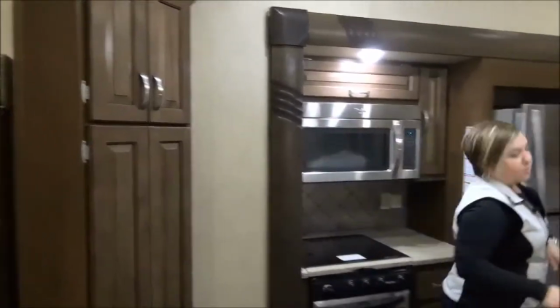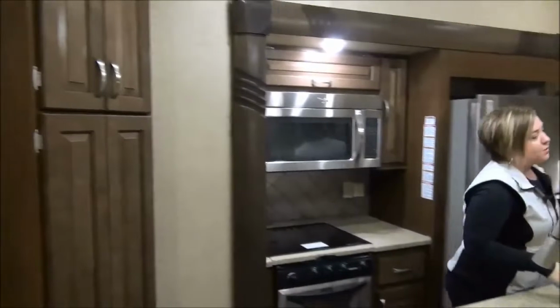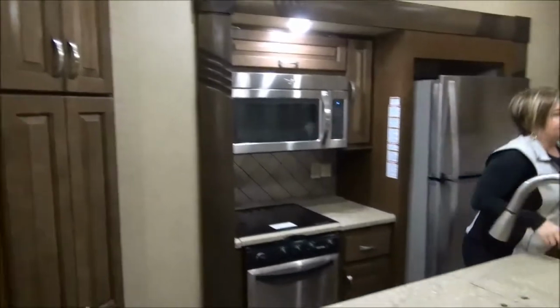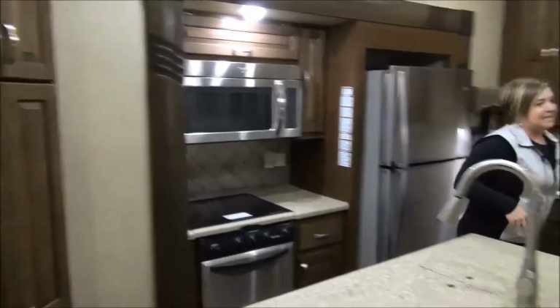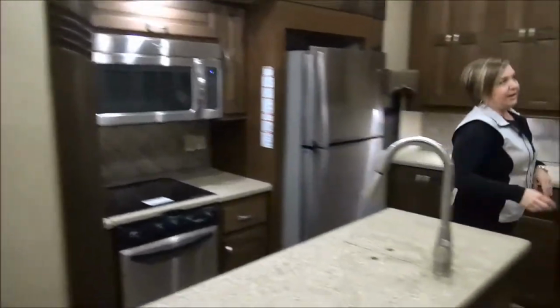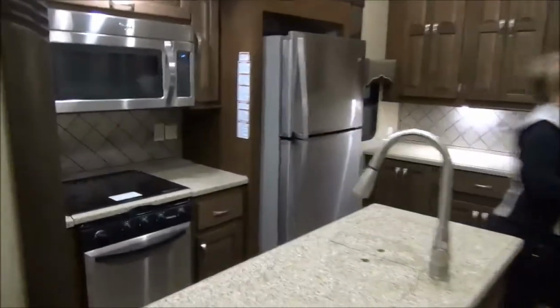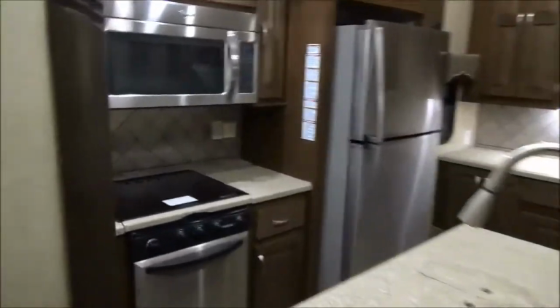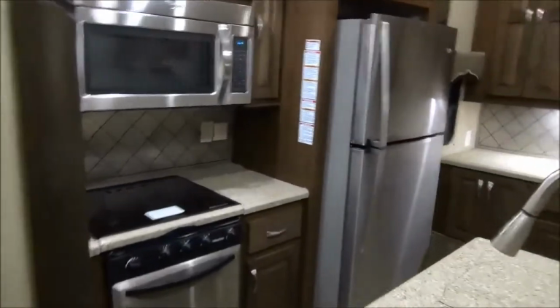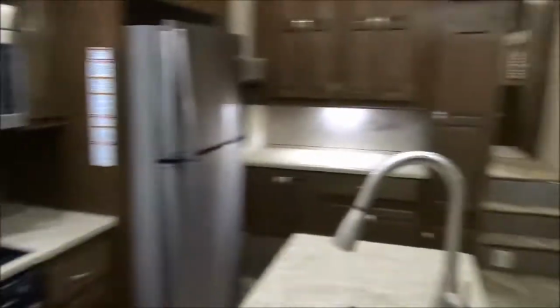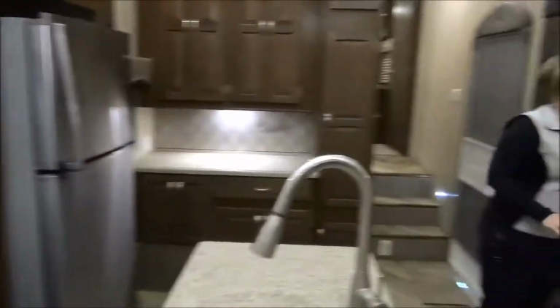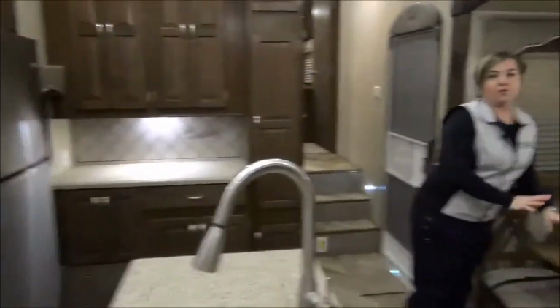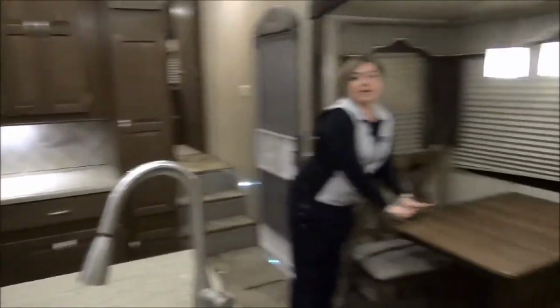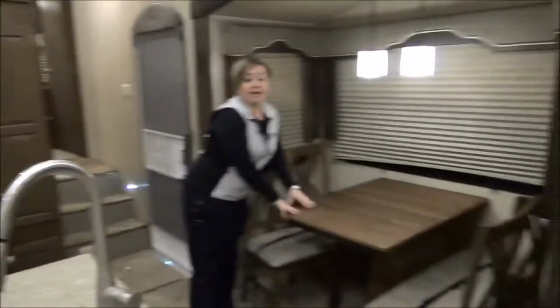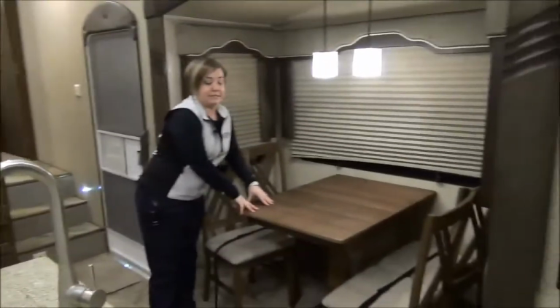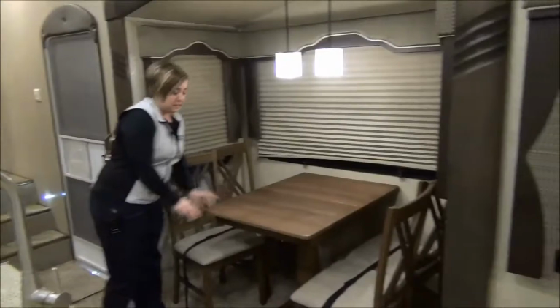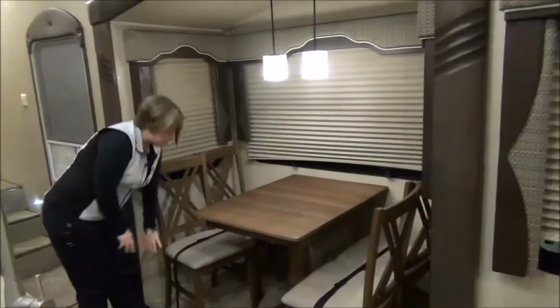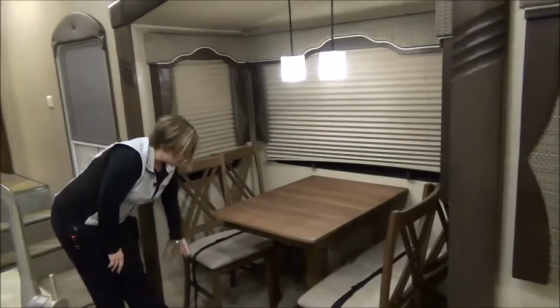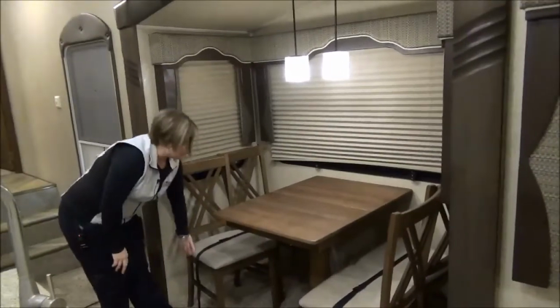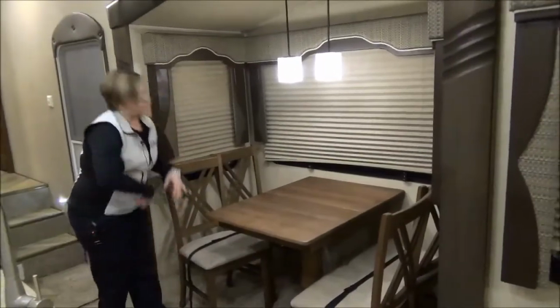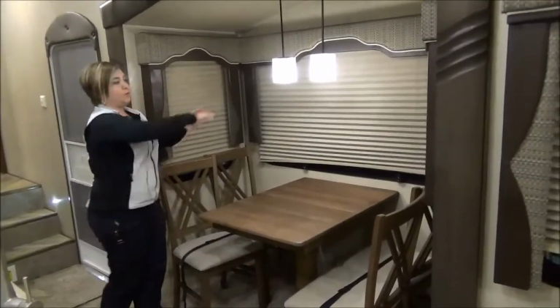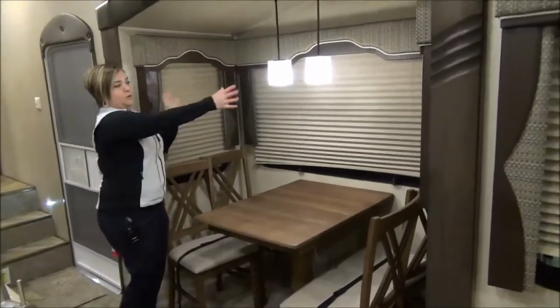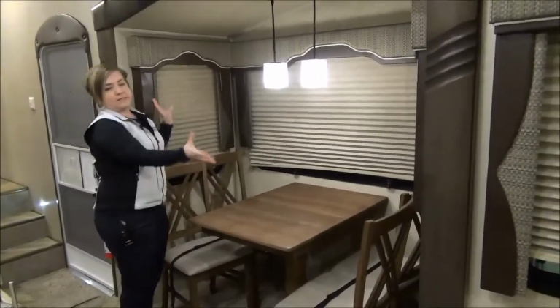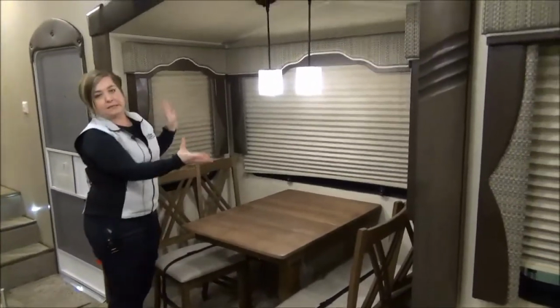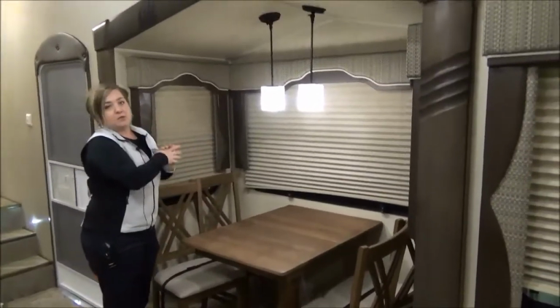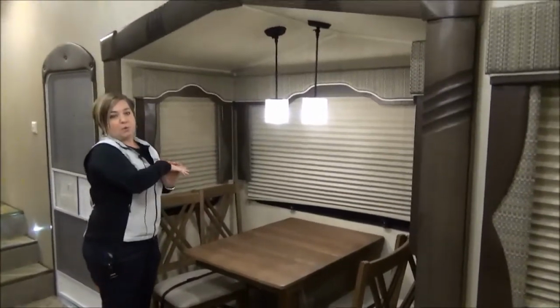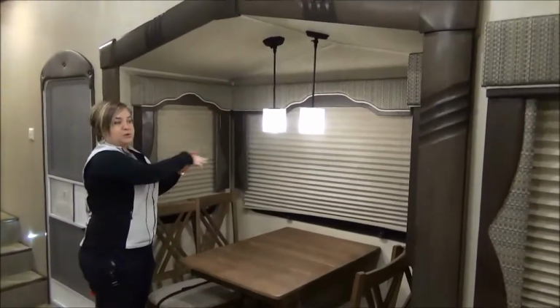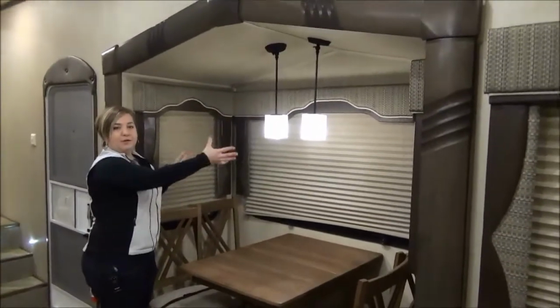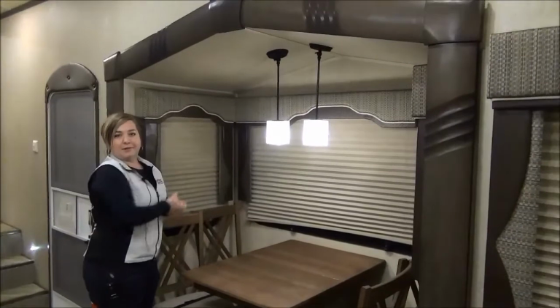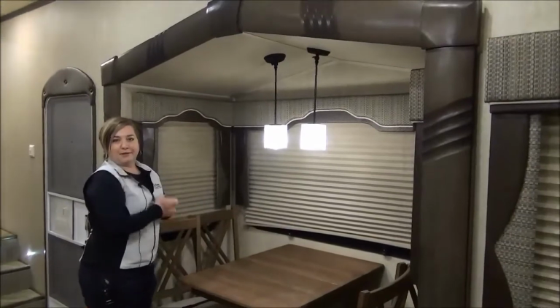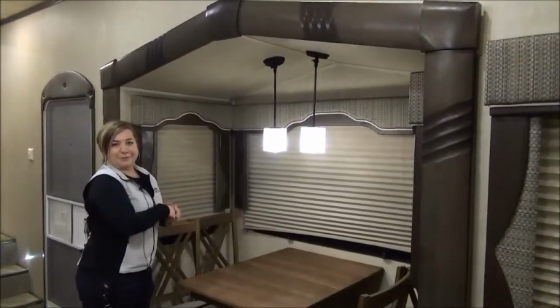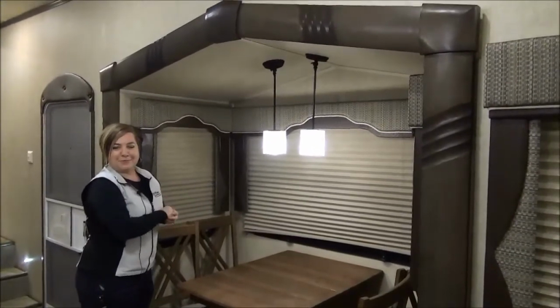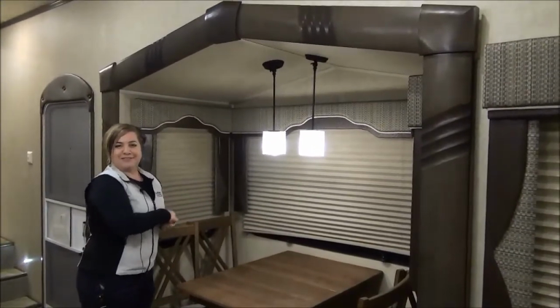Swinging around to the eating area — beautiful pendant lighting. You've got the table that will extend, storage under your seats, and beautiful windows on all three sides so you can enjoy your lovely view when you have your breakfast.